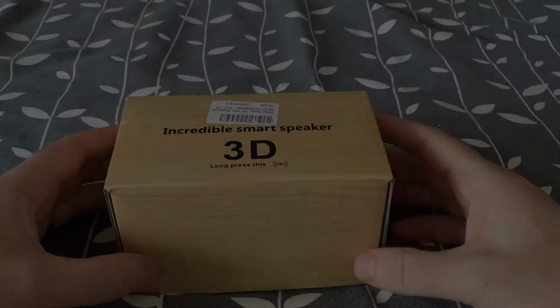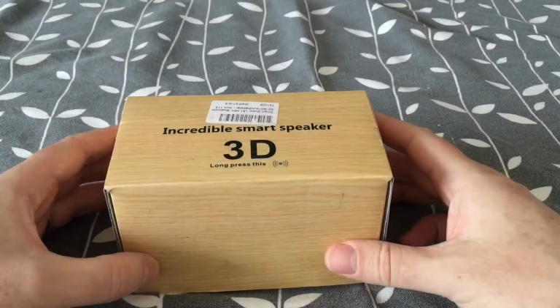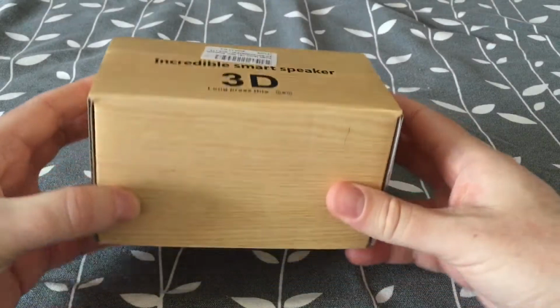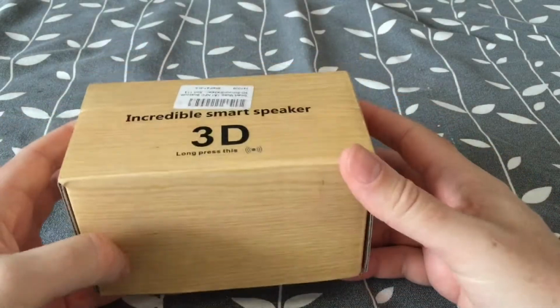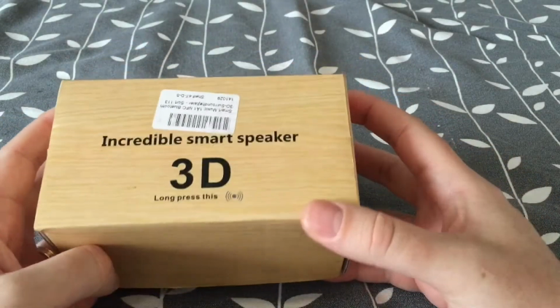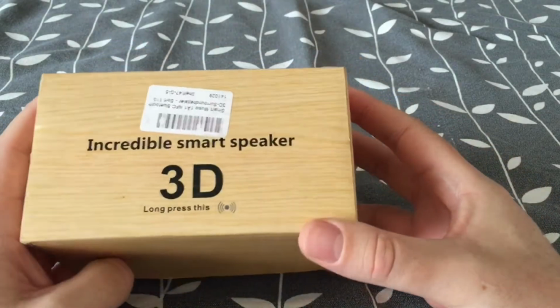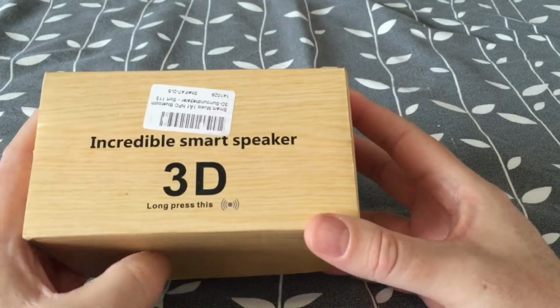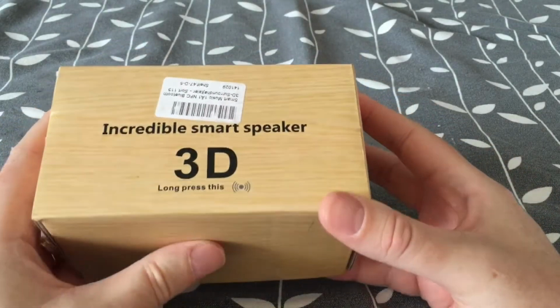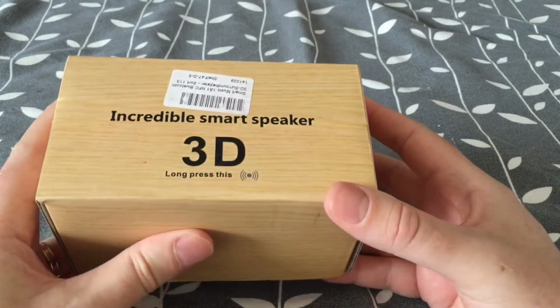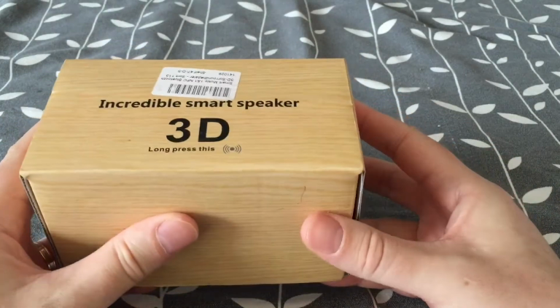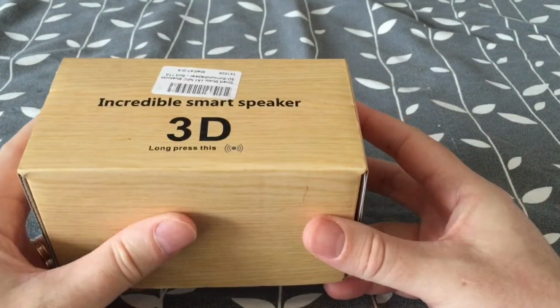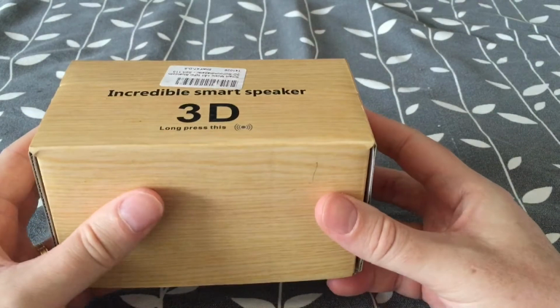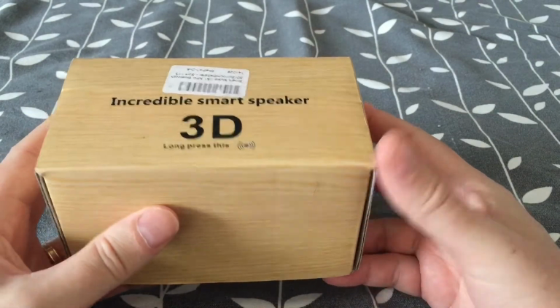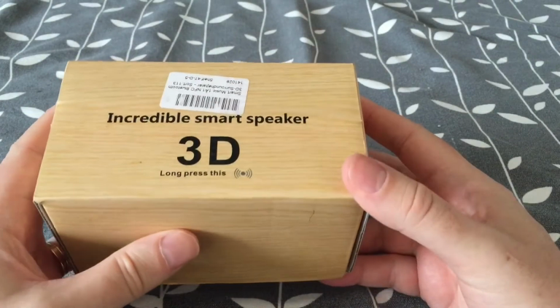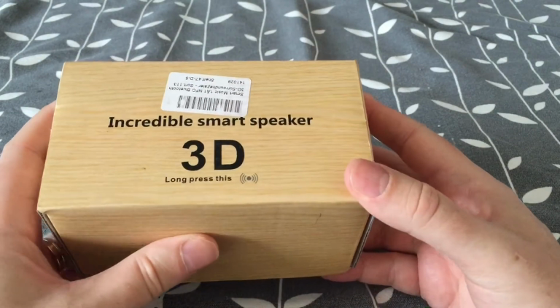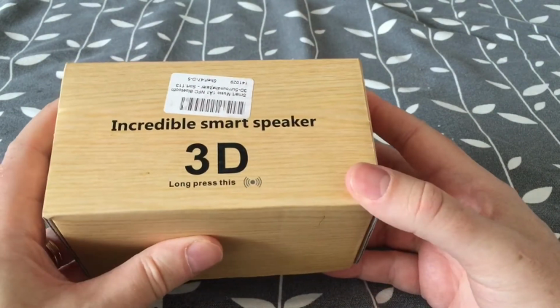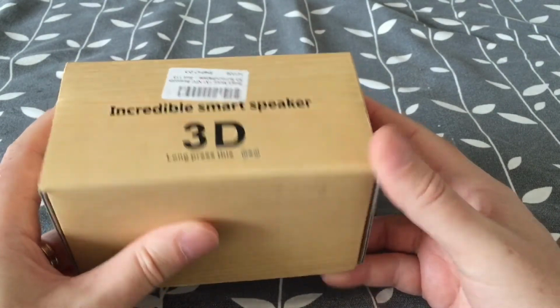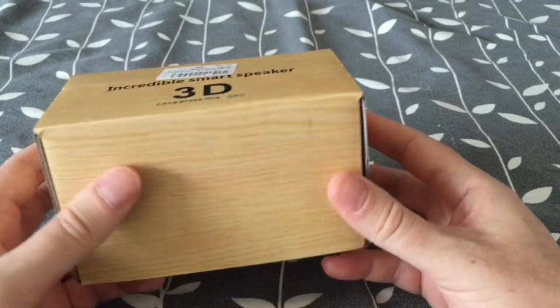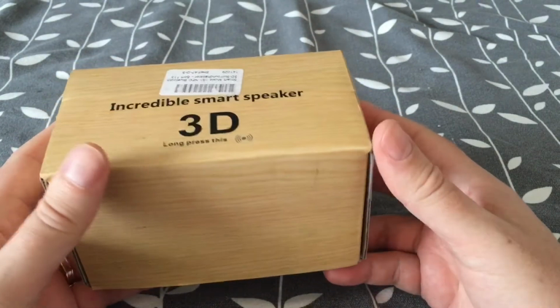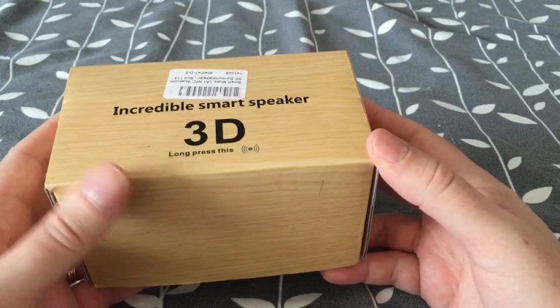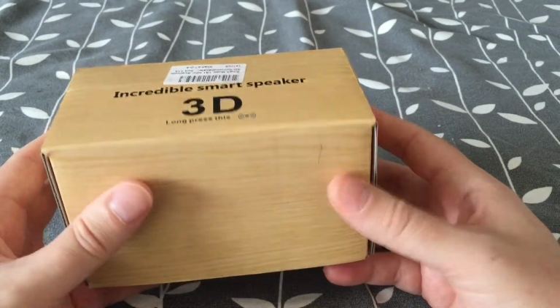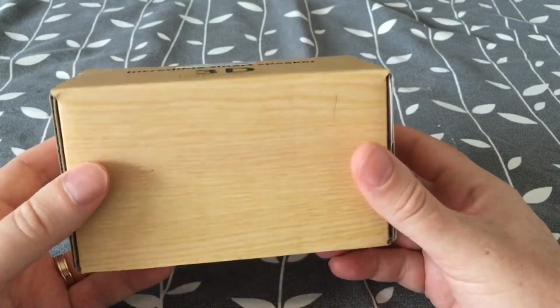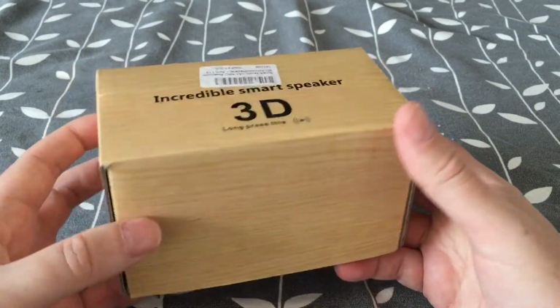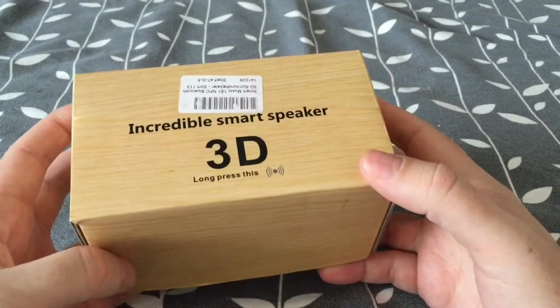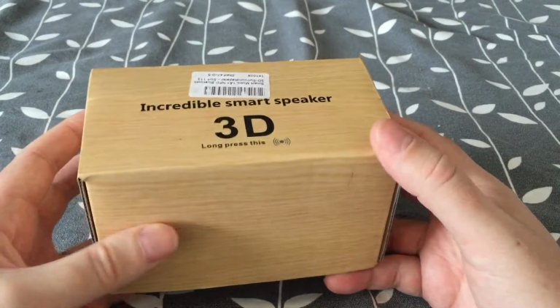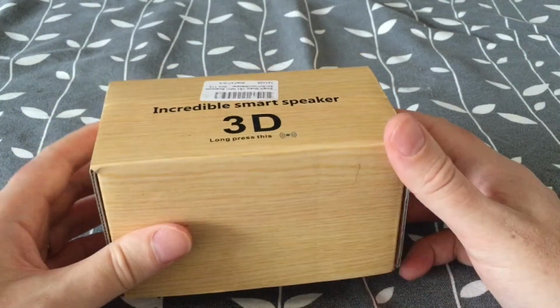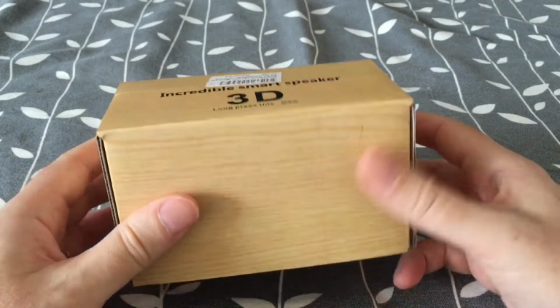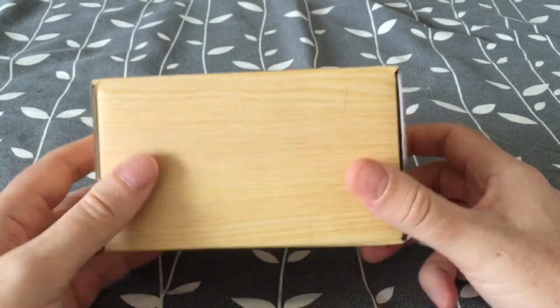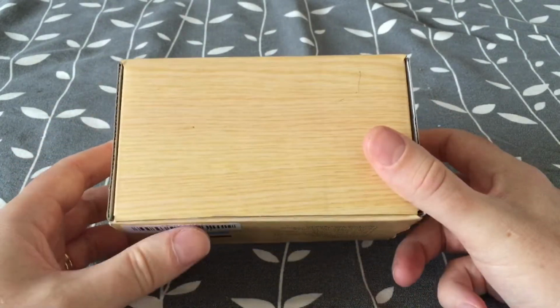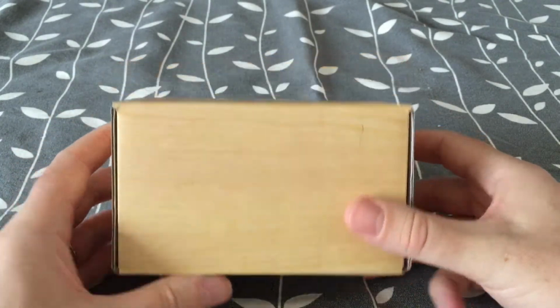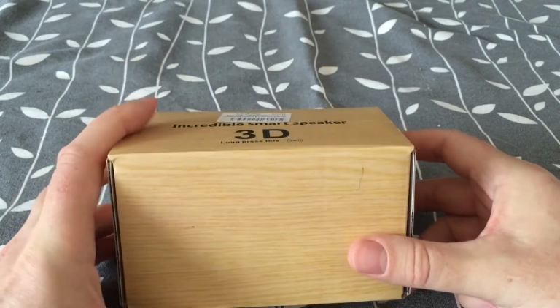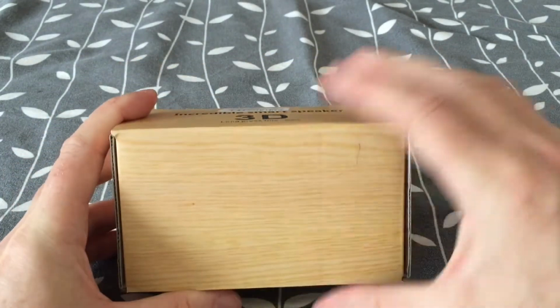I've got a new Bluetooth stereo speaker called Smart Music 1 plus 1. It's an NFC wireless Bluetooth speaker with surround sound. I'm gonna do an unboxing of that now.